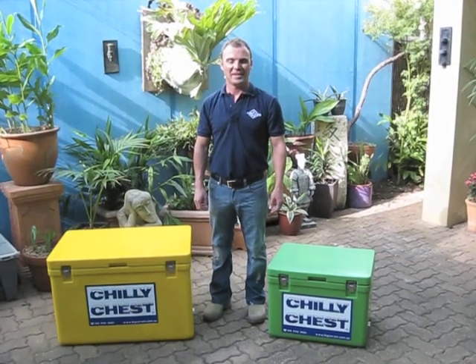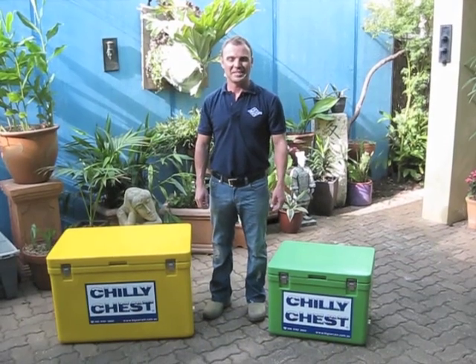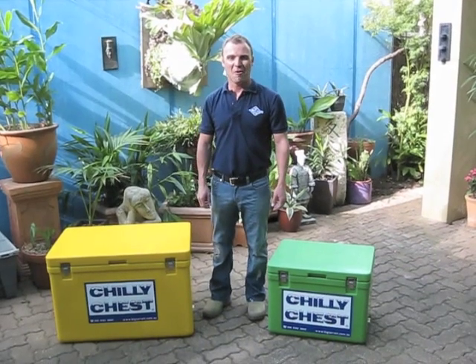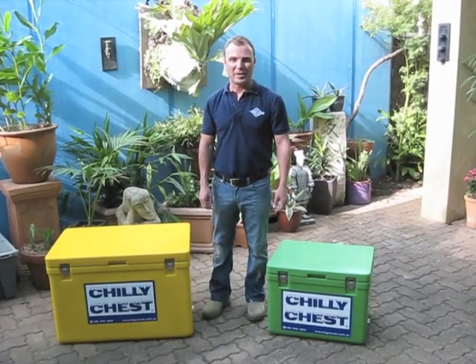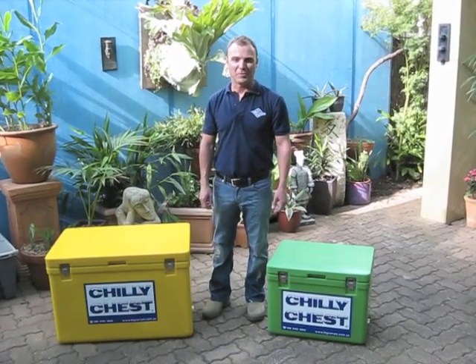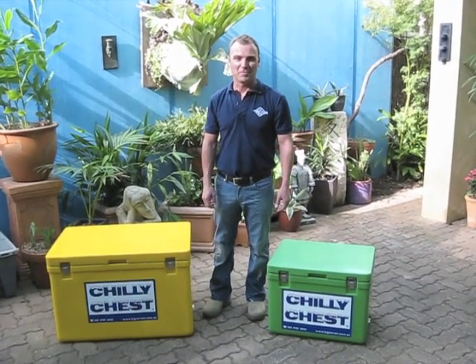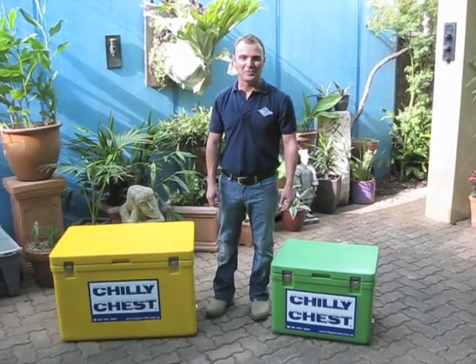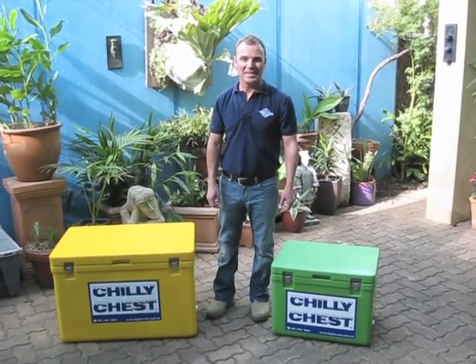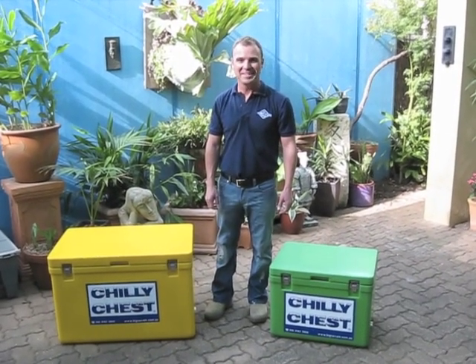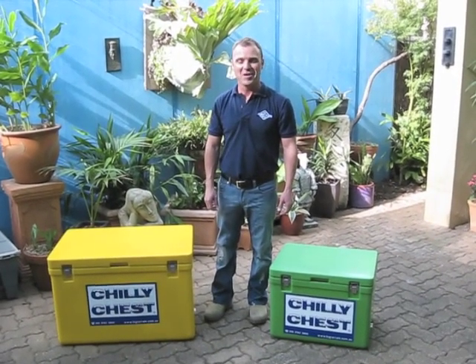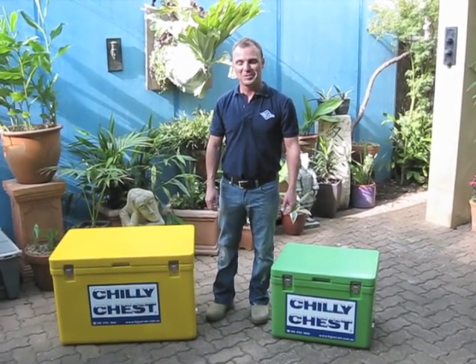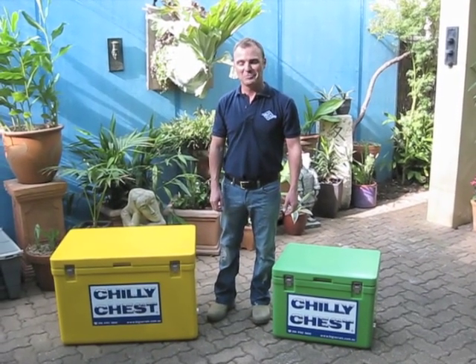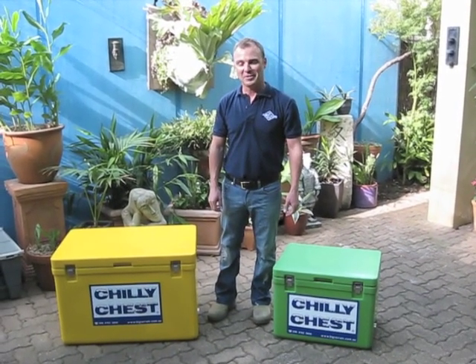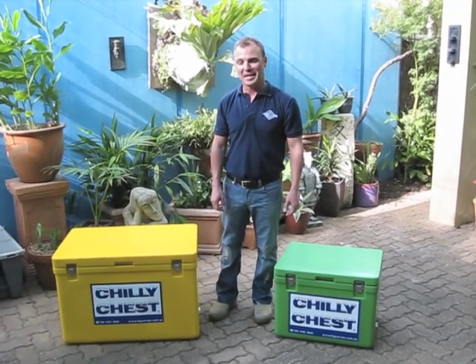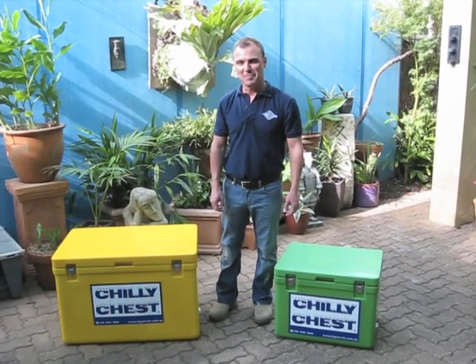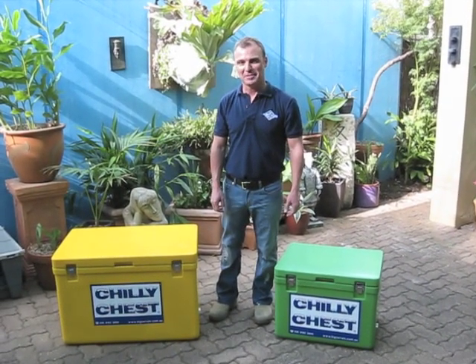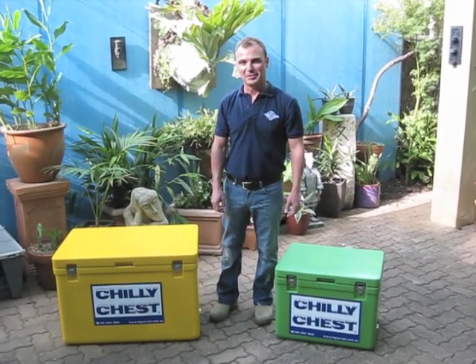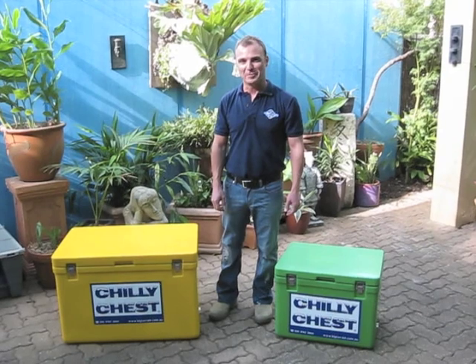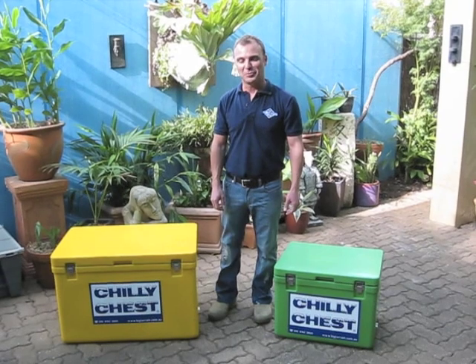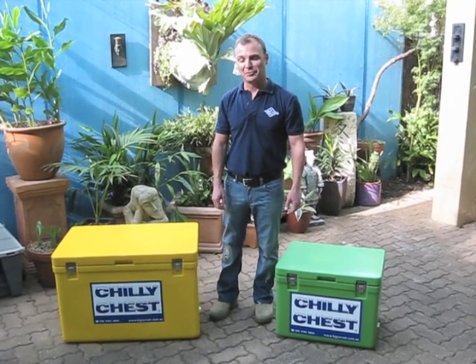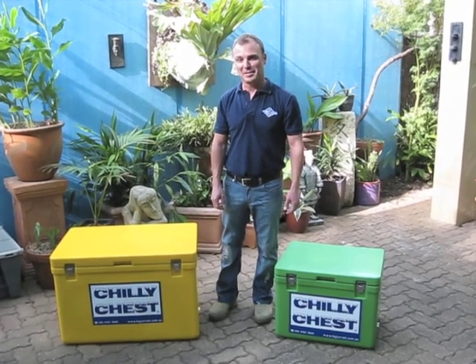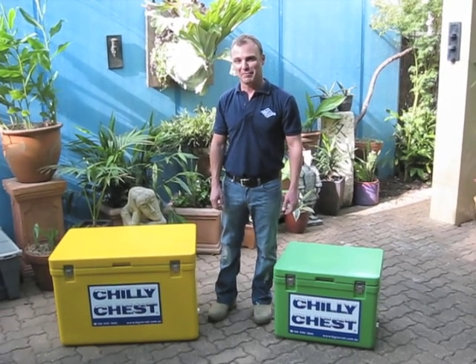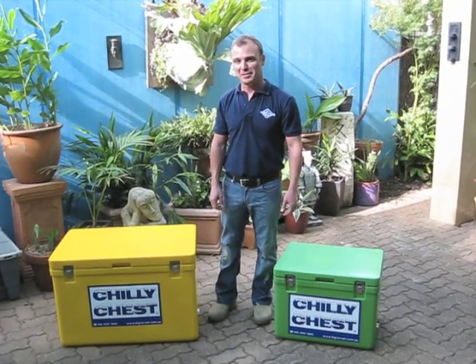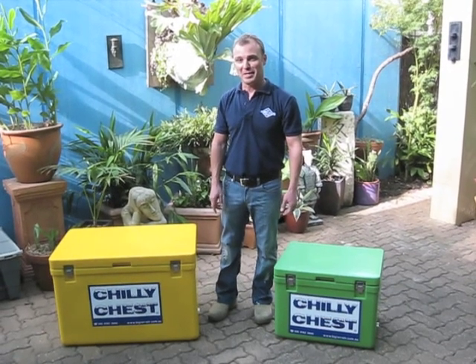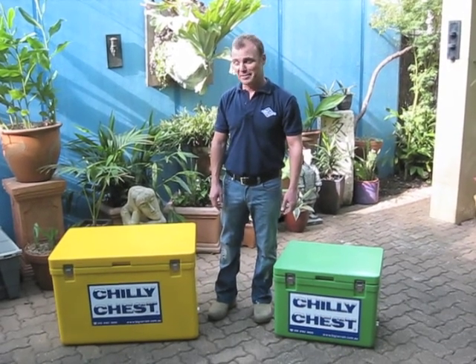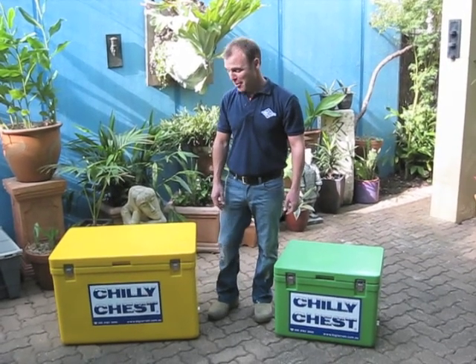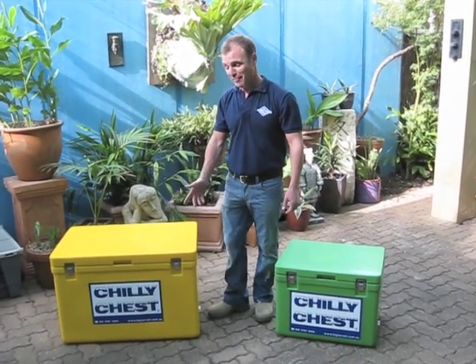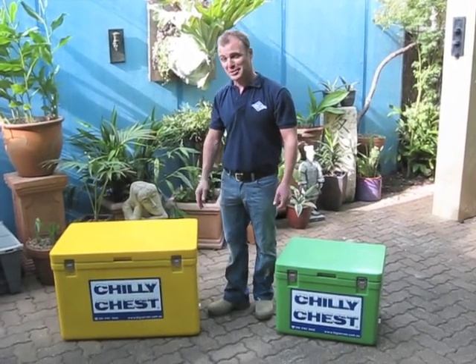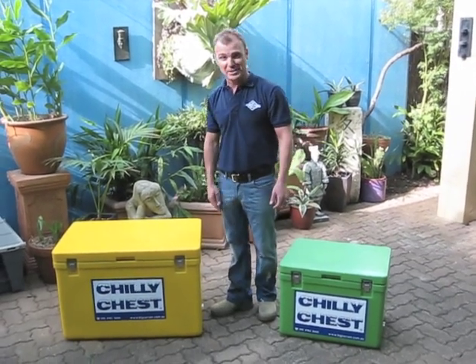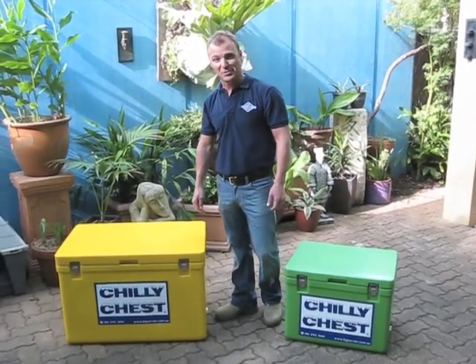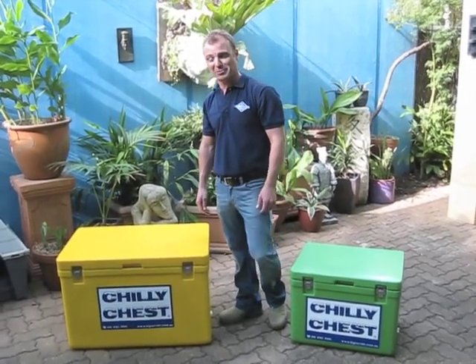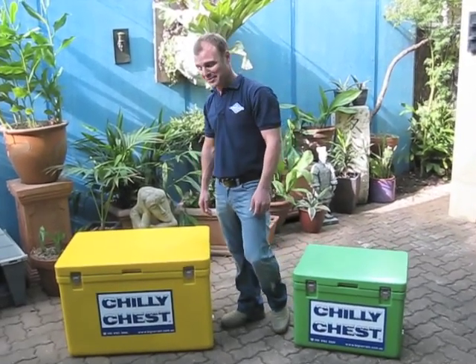G'day, I'm Anton from Big Terrain. I just wanted to take a few minutes of your time to talk you through some of the features and benefits of our Chilli Chest Iceboxes.